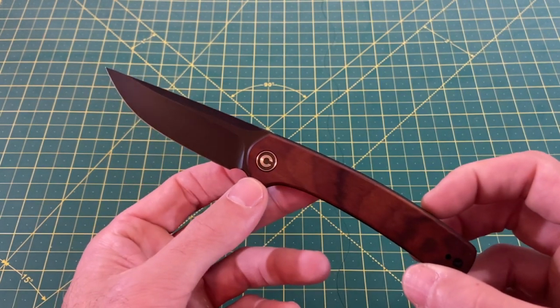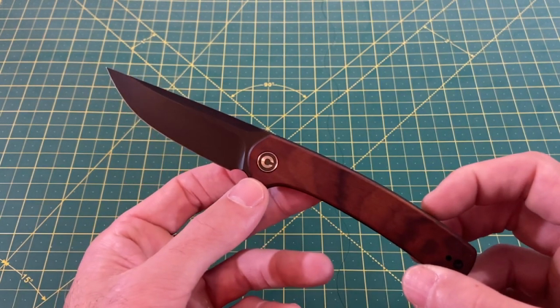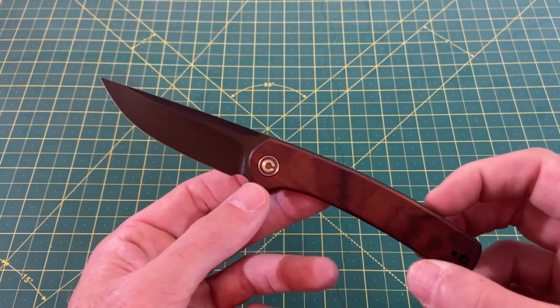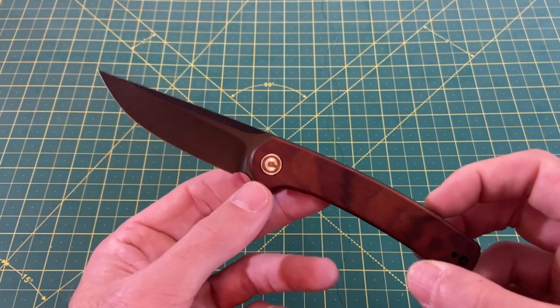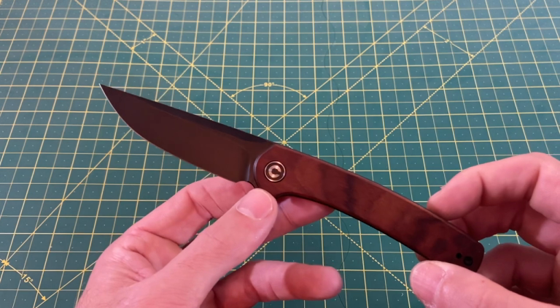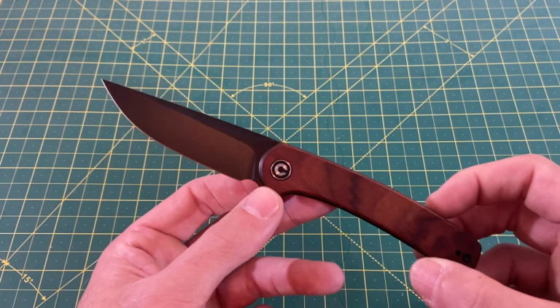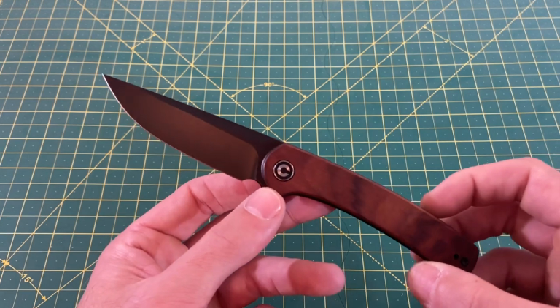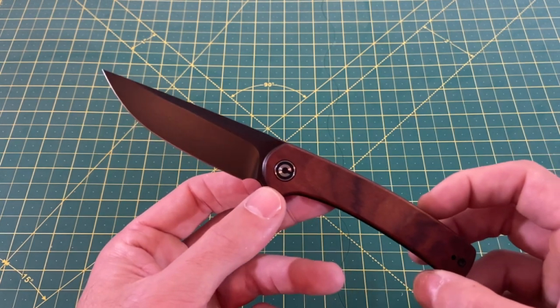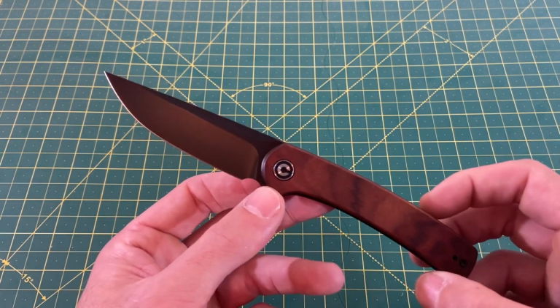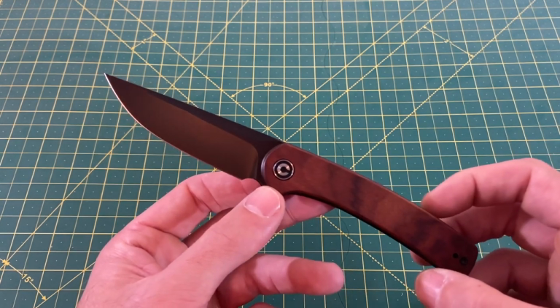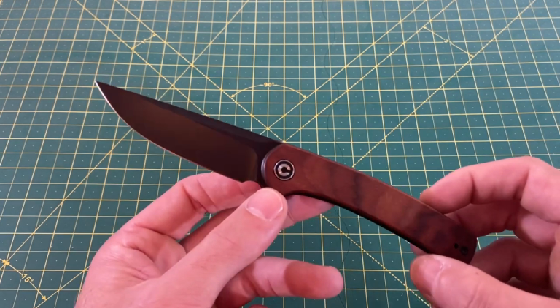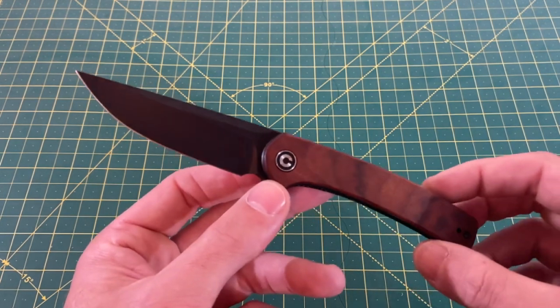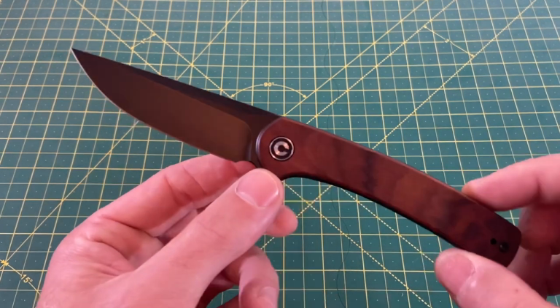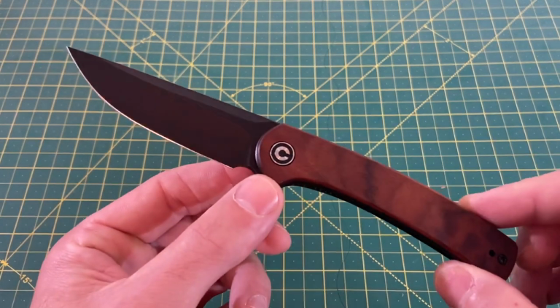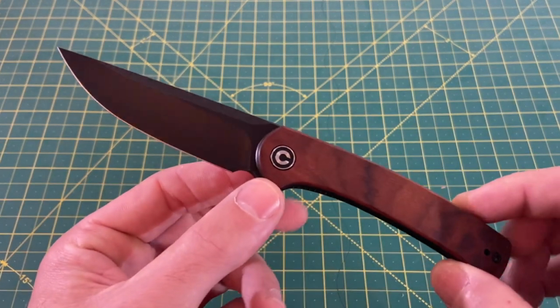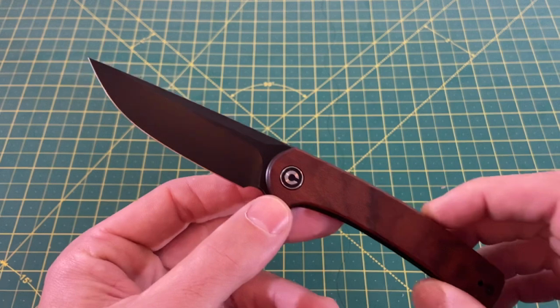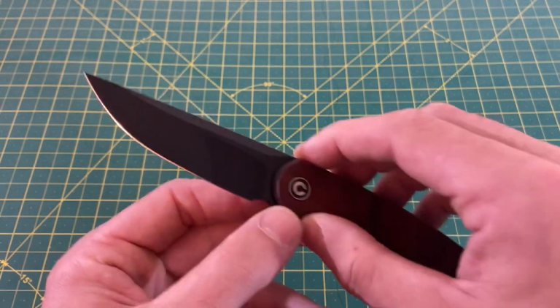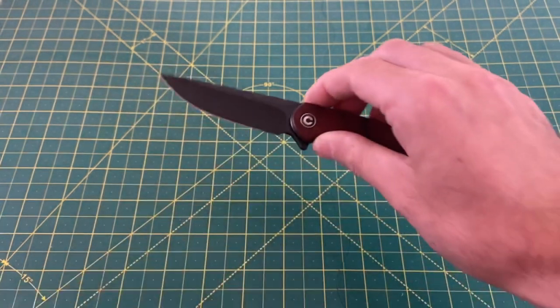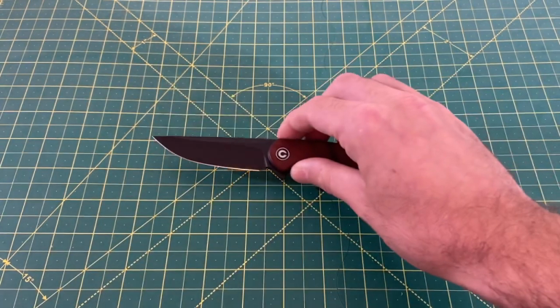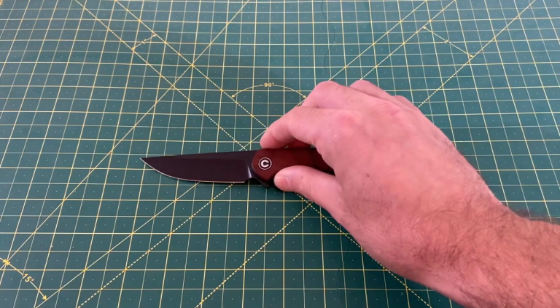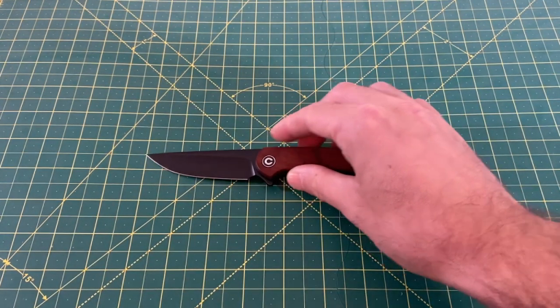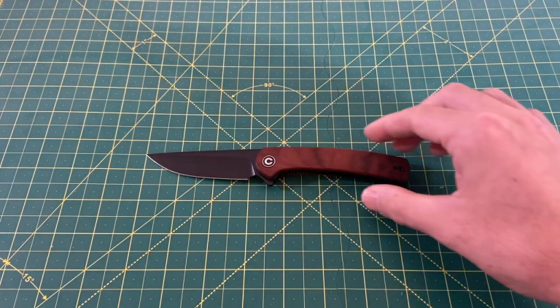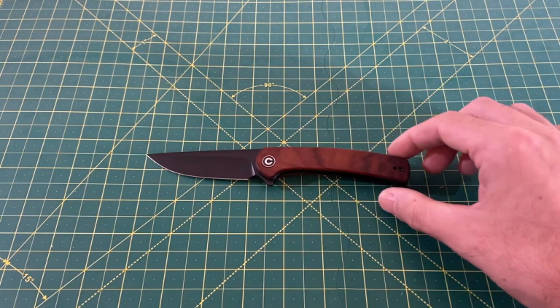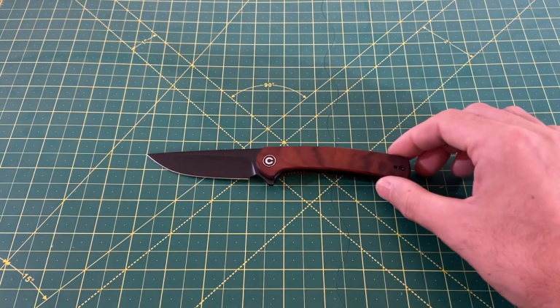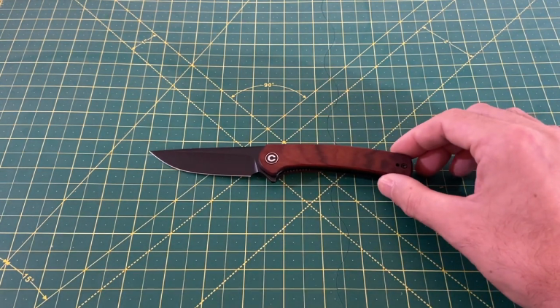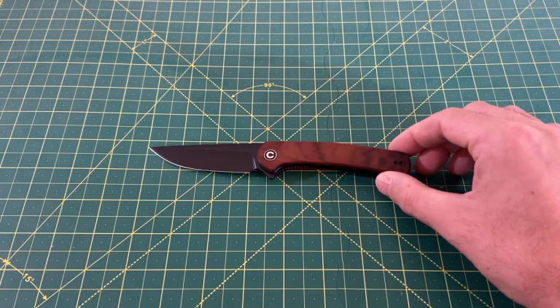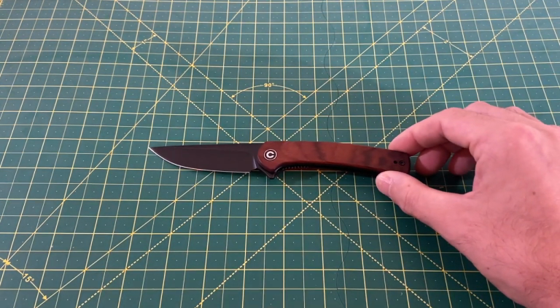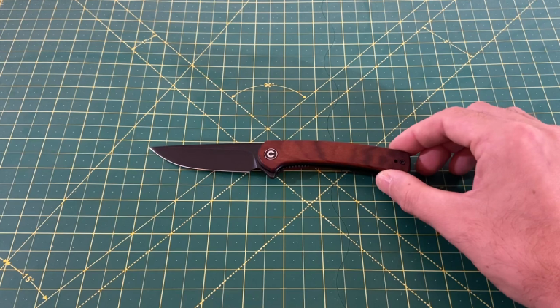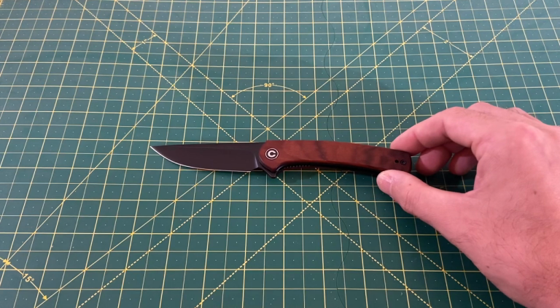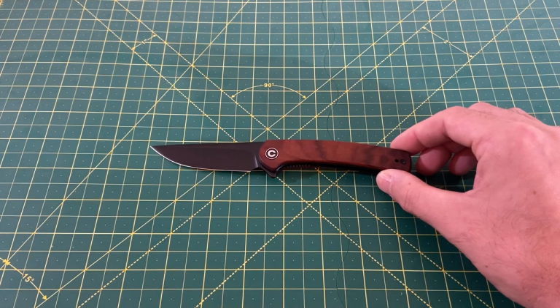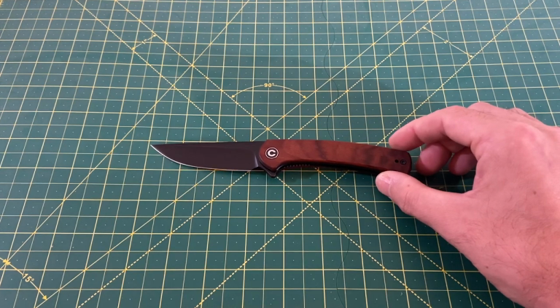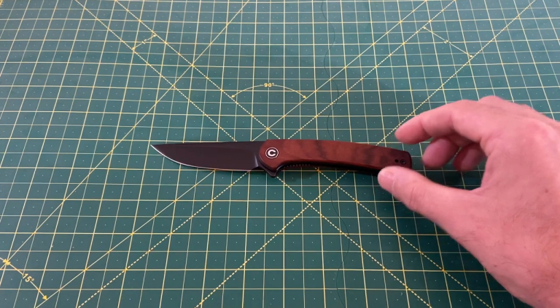The weight comes in at 3.02 ounces, and the price is a very reasonable $63.75 — not too bad at all. Now let's take a look at some size comparisons, because this really is a miniature, miniature Astakiss.